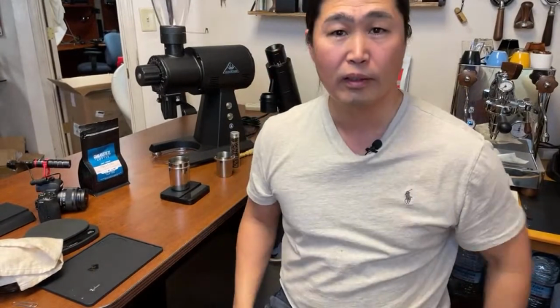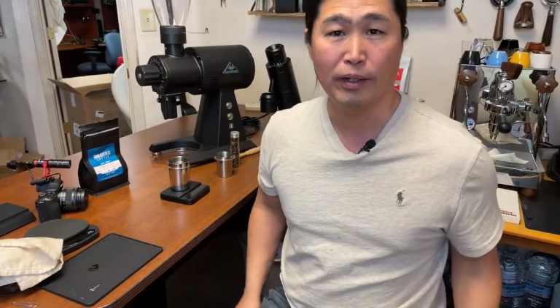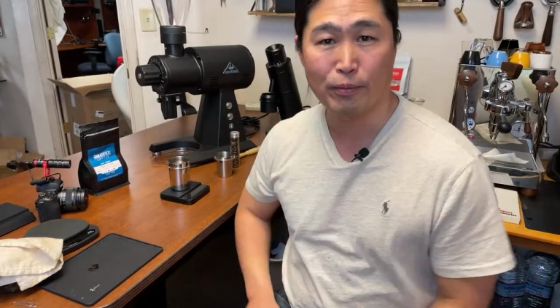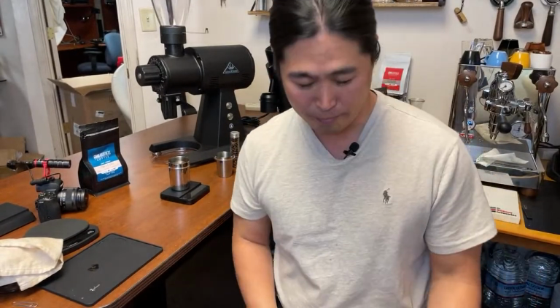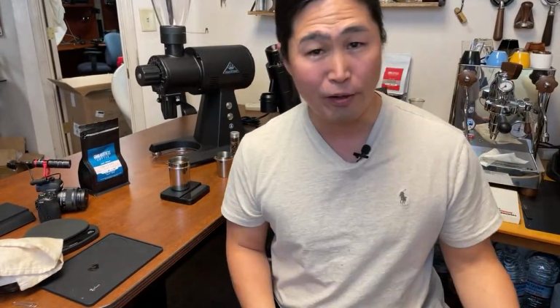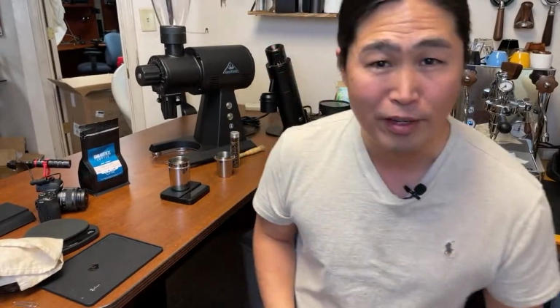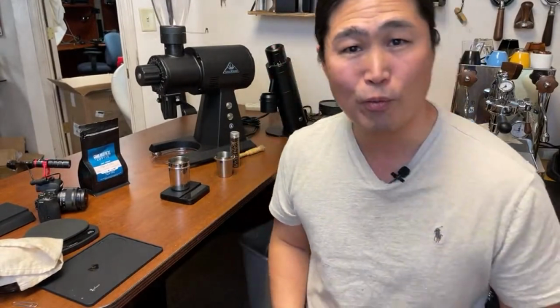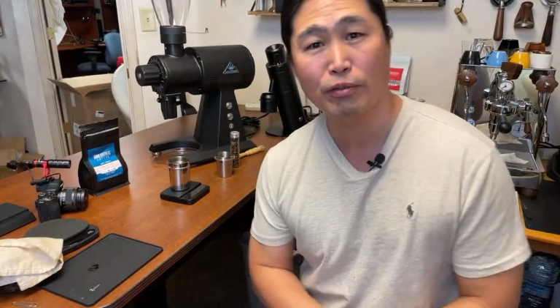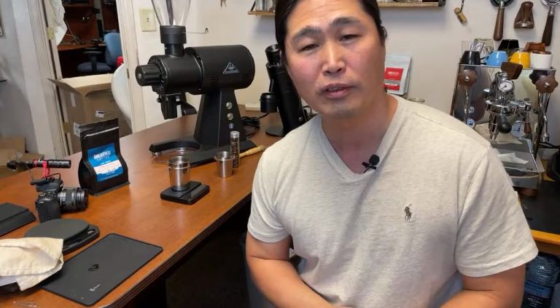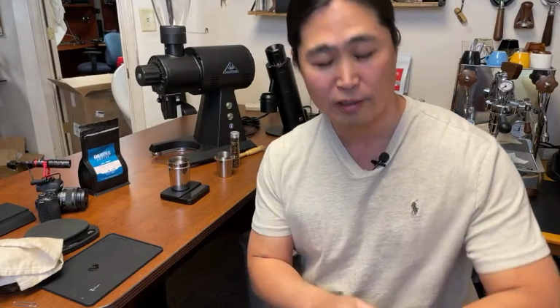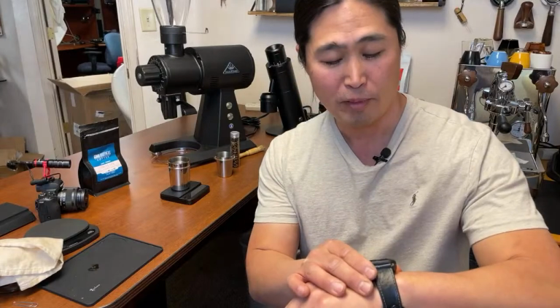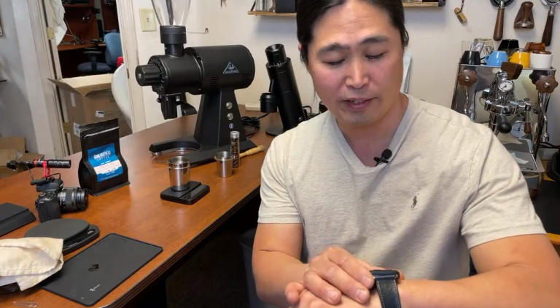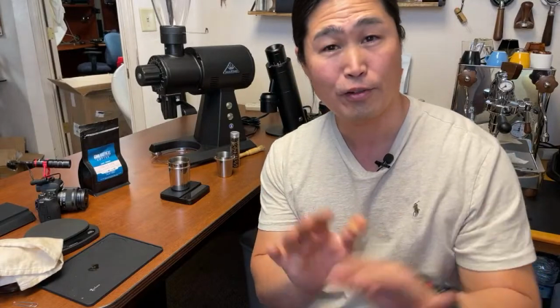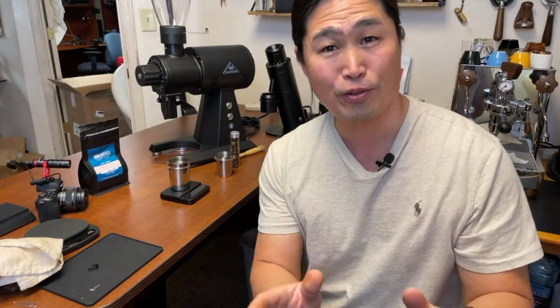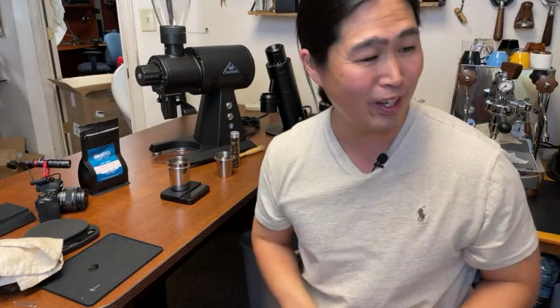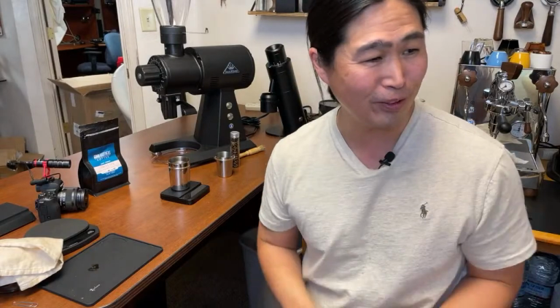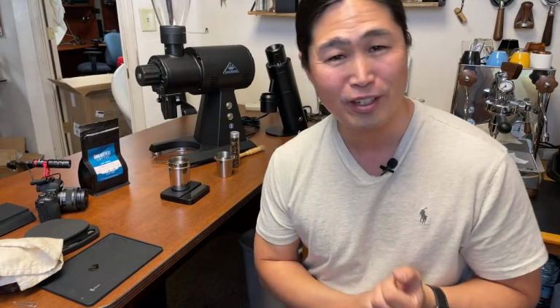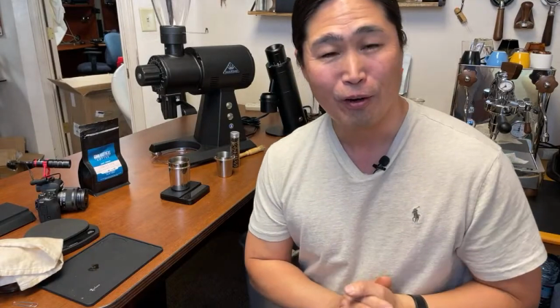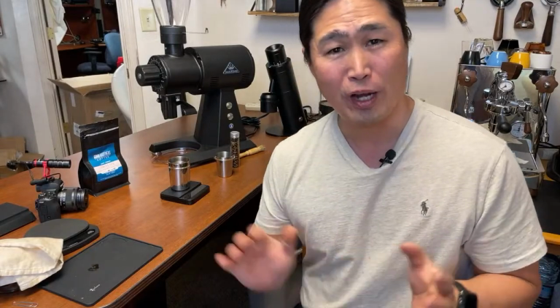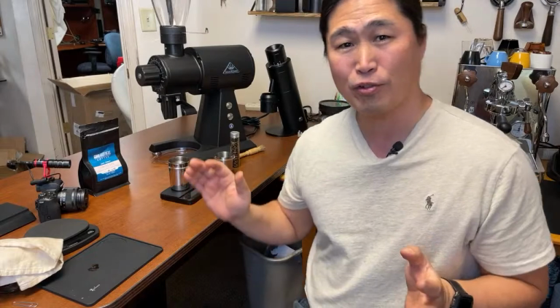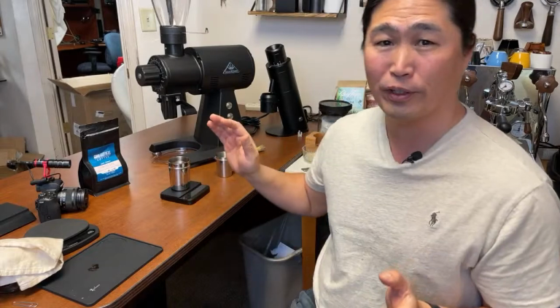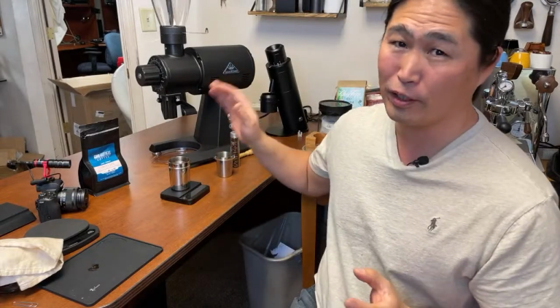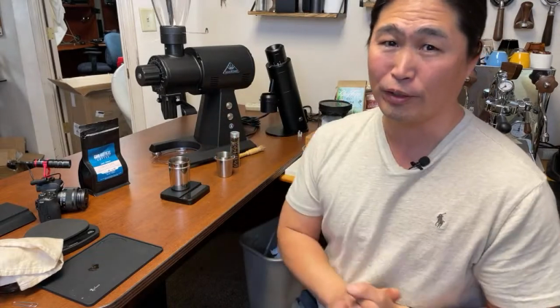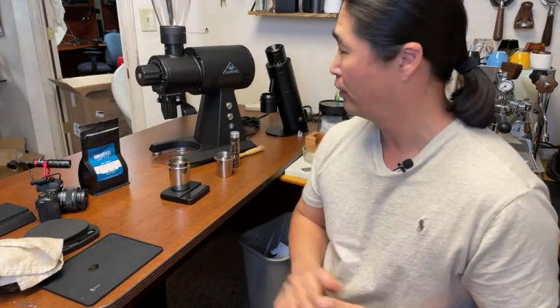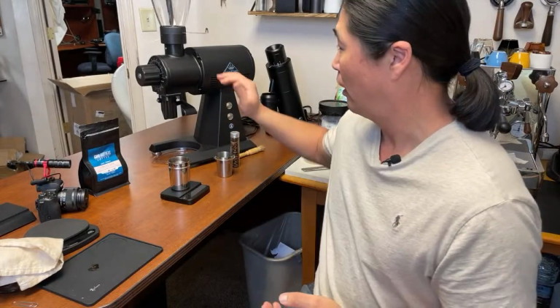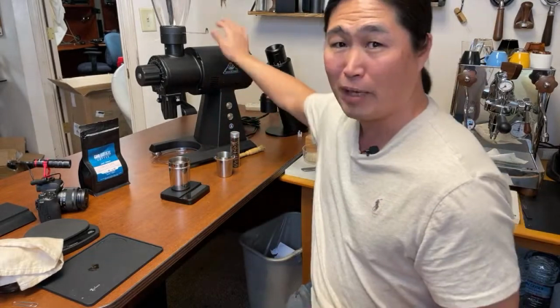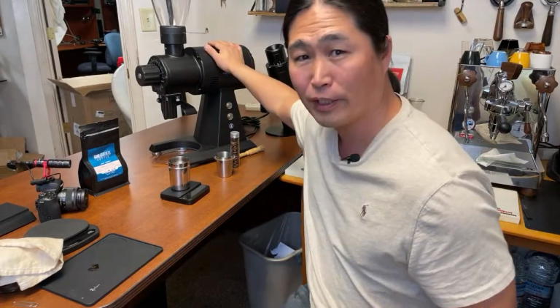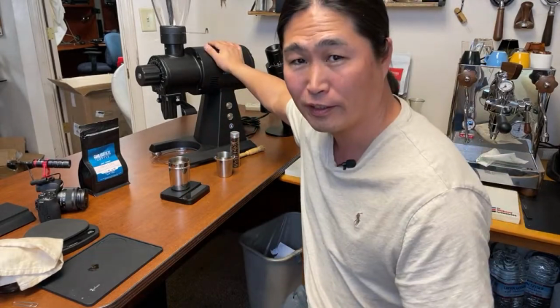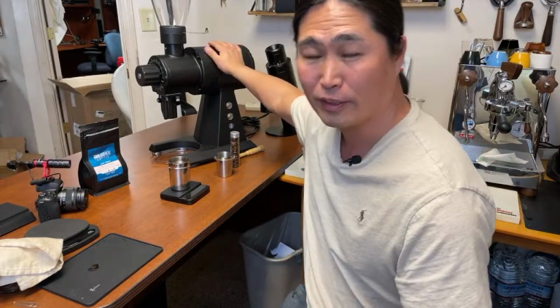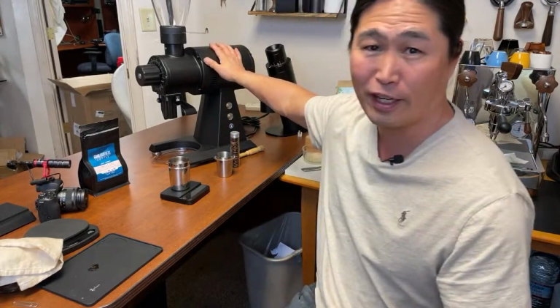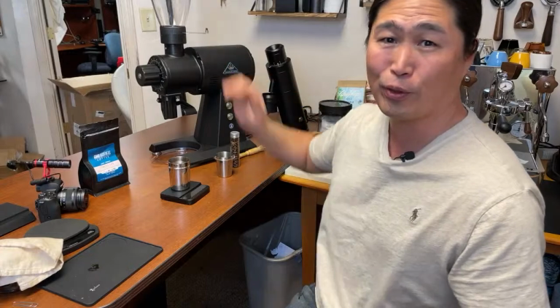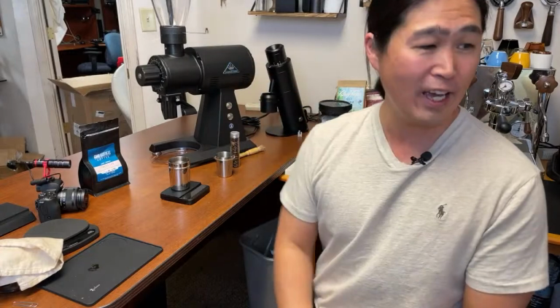Hello and welcome back. I hope you guys are having a wonderful Monday — actually today's Tuesday afternoon. I'm going to share with you a sneak preview of the Marconi EK43S.